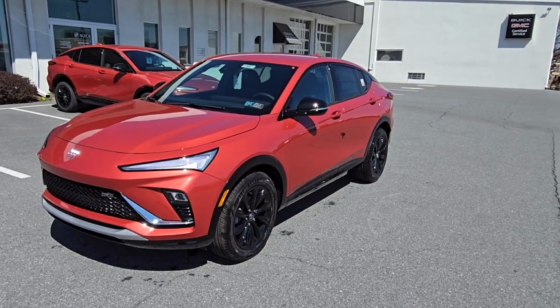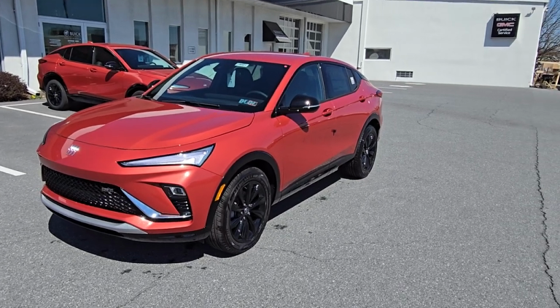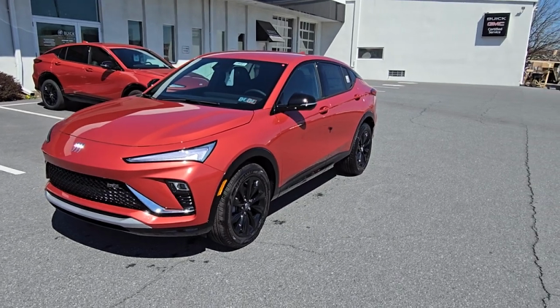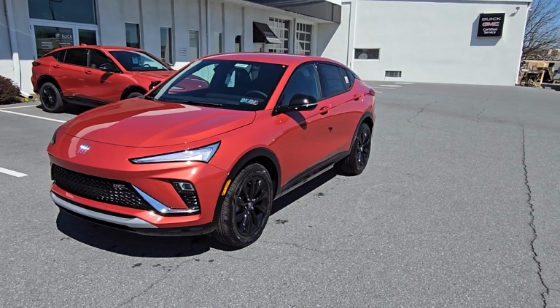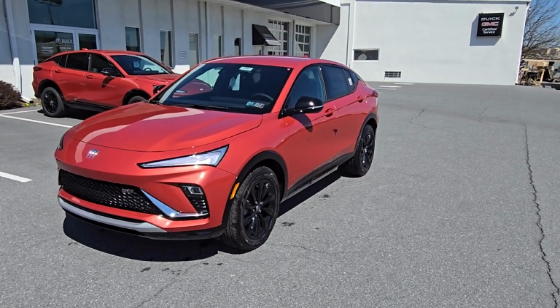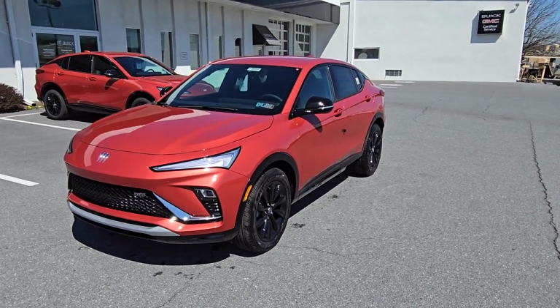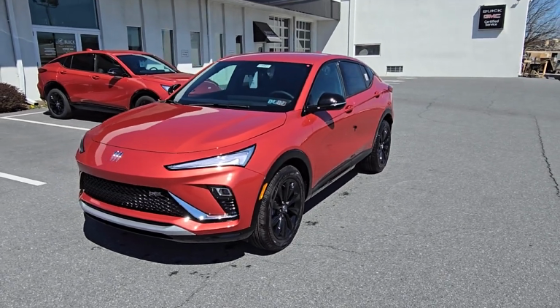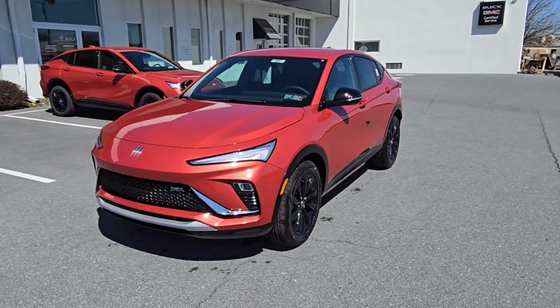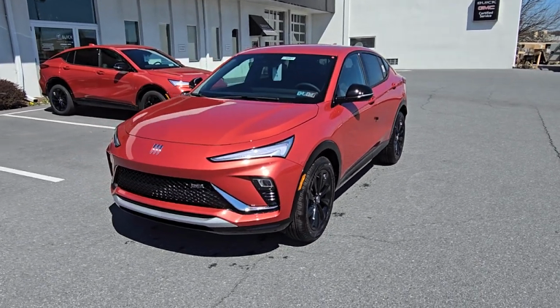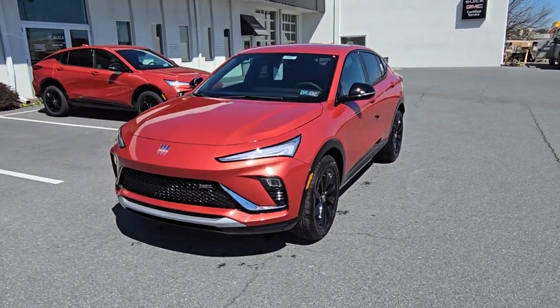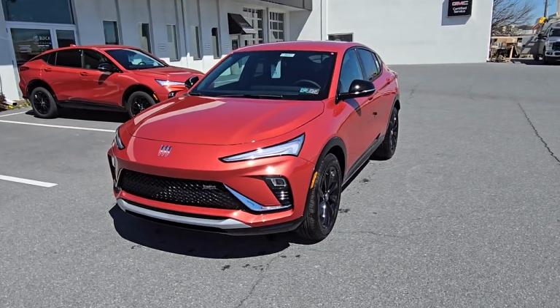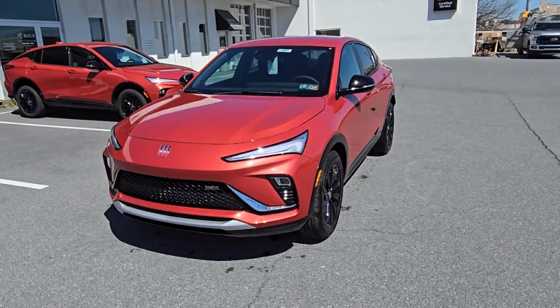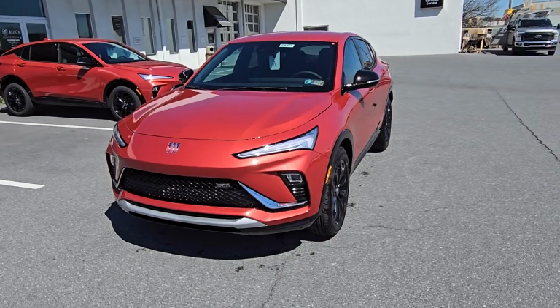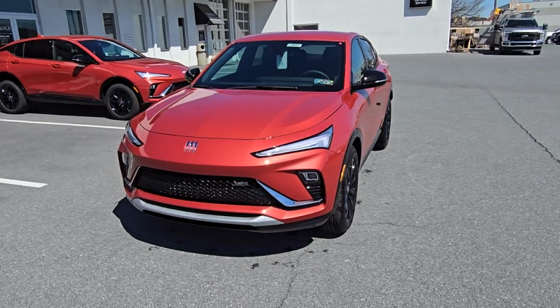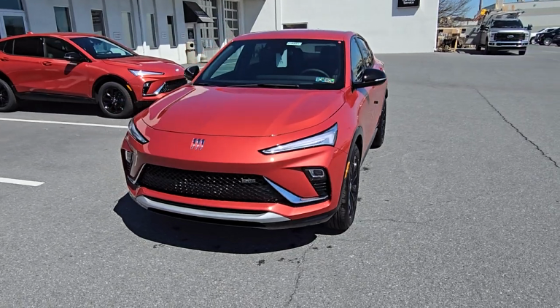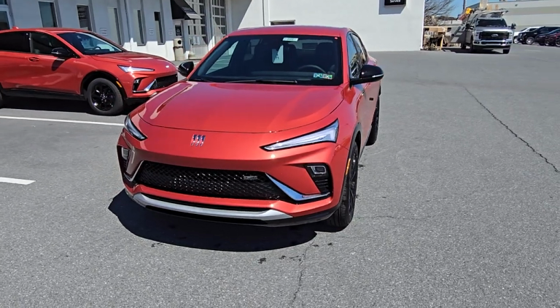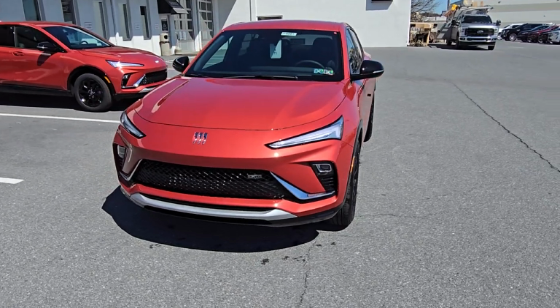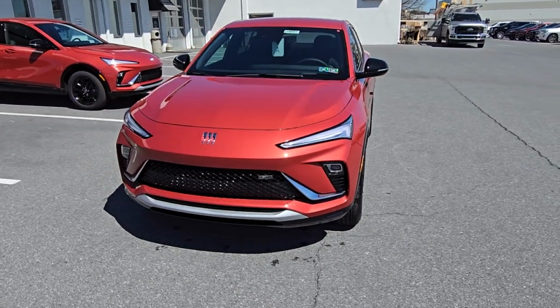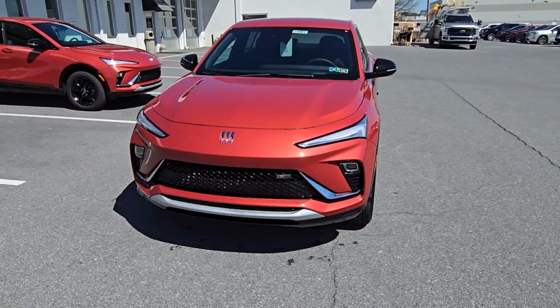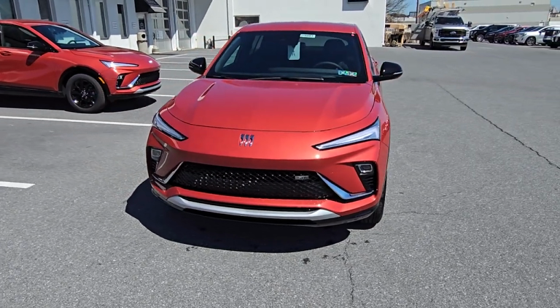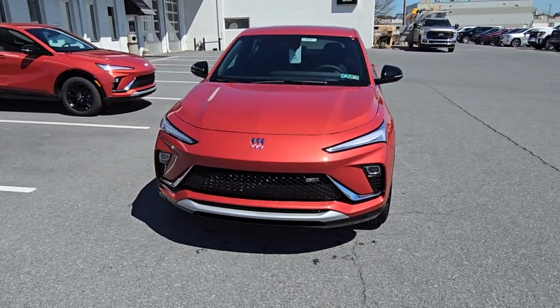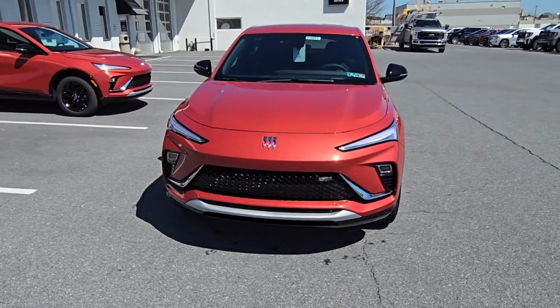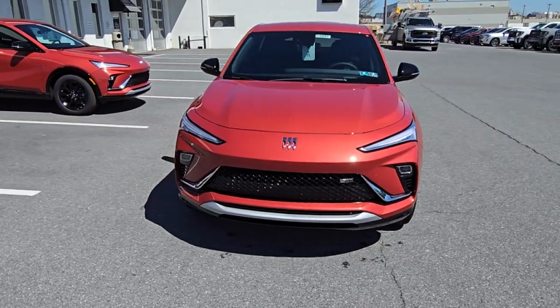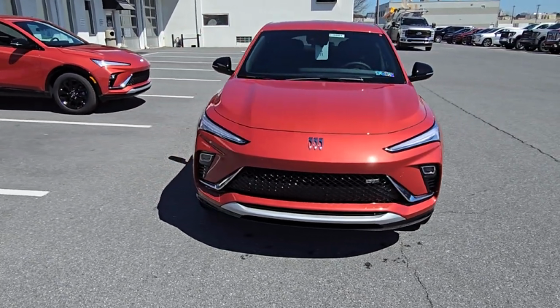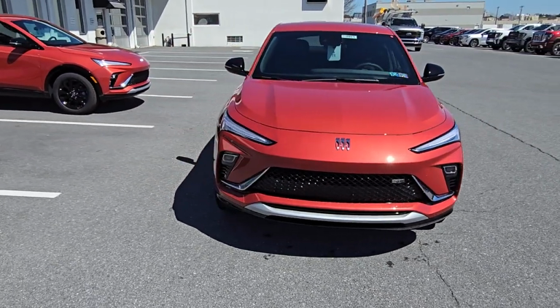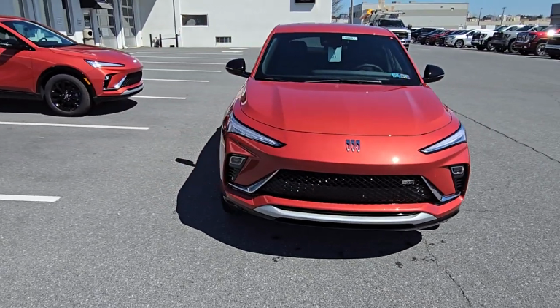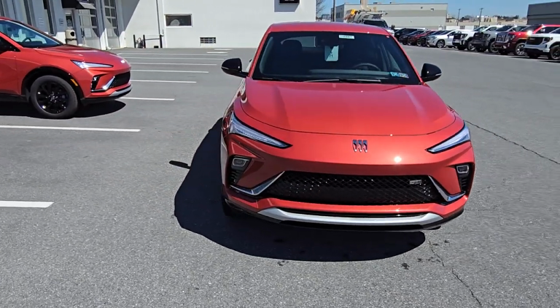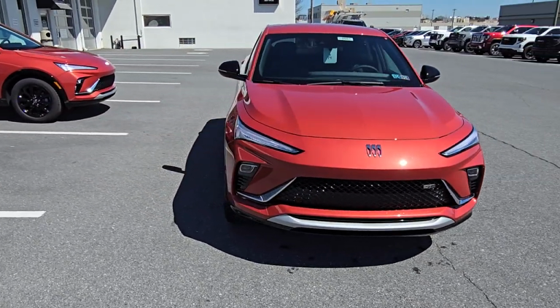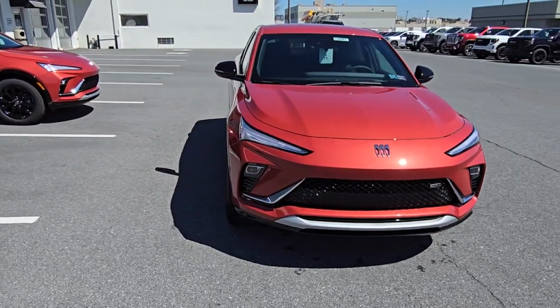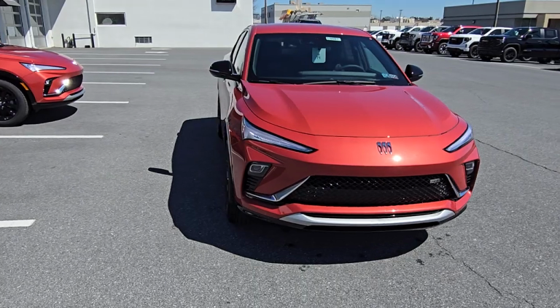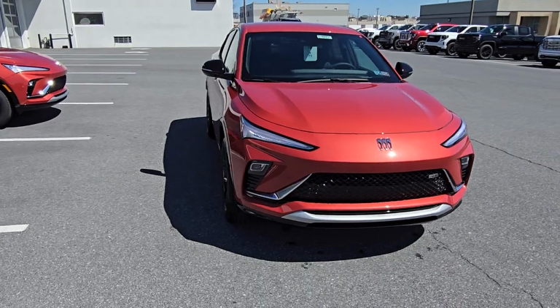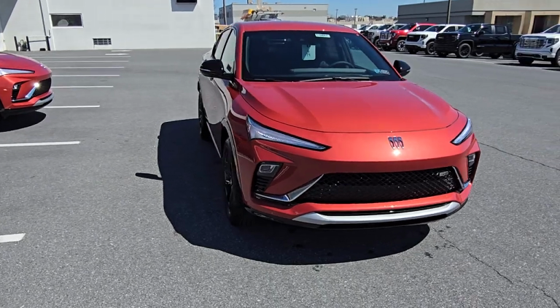Good afternoon, my name is Dakota from Jones Buick GMC. Just a couple quick minutes here to shoot your video of the Envista that you and Jeff were talking about earlier.